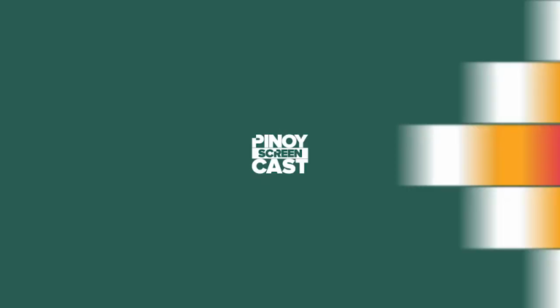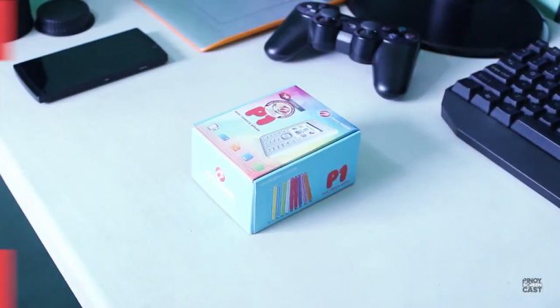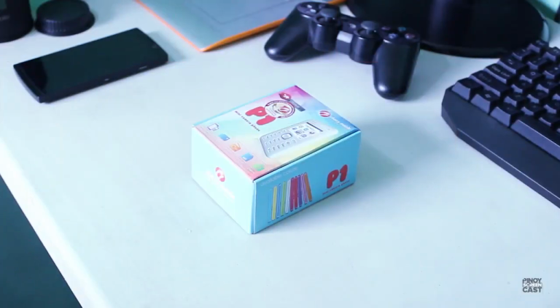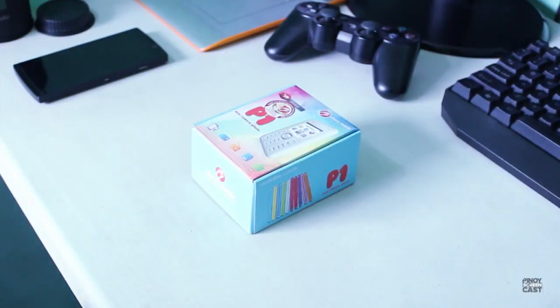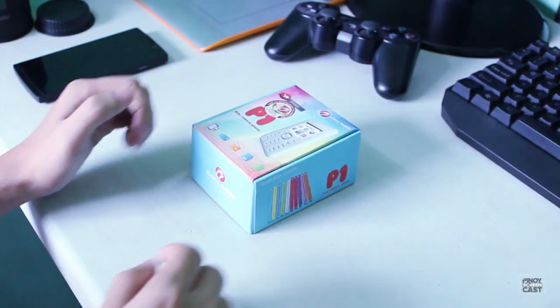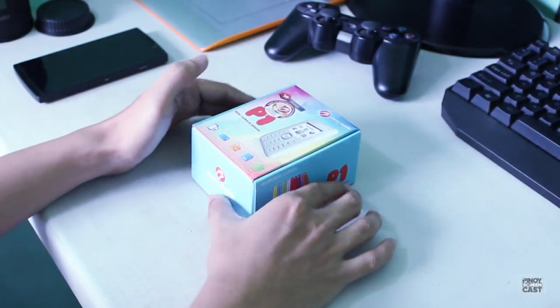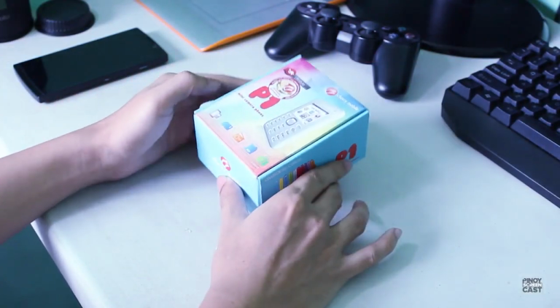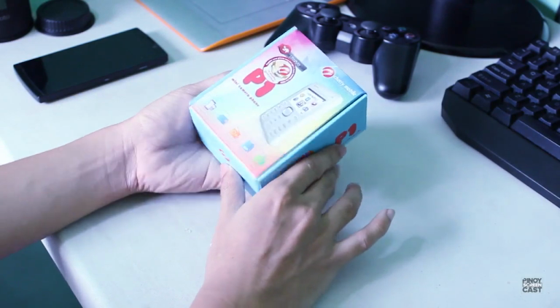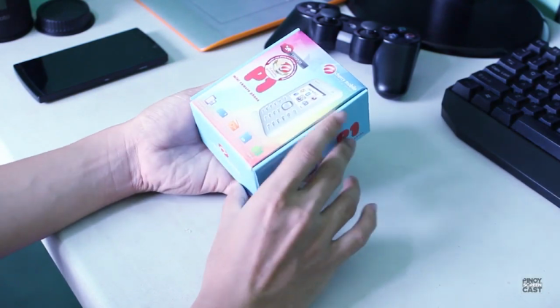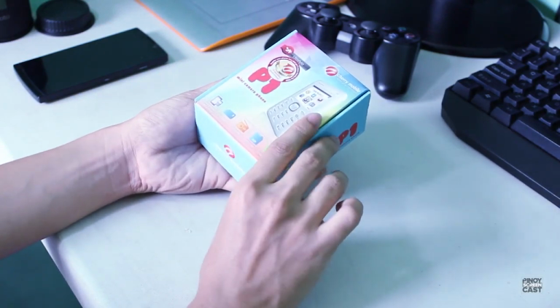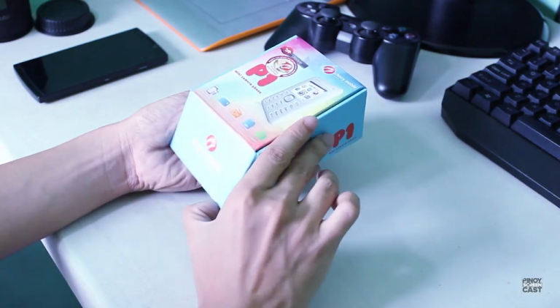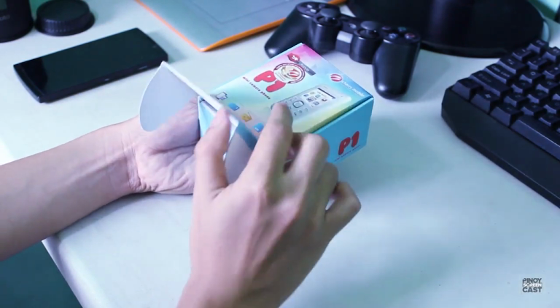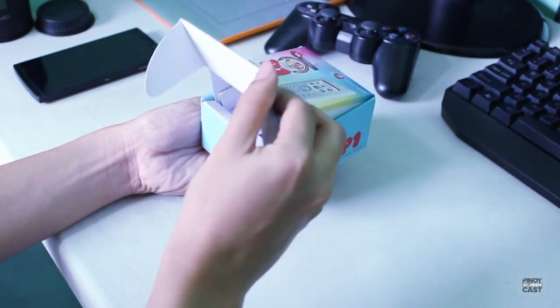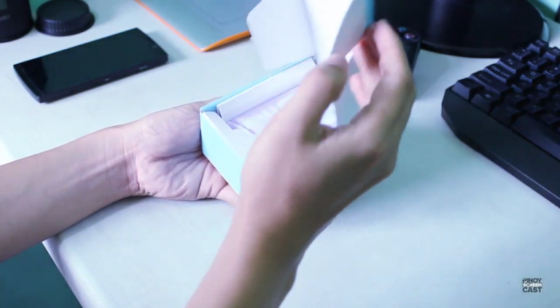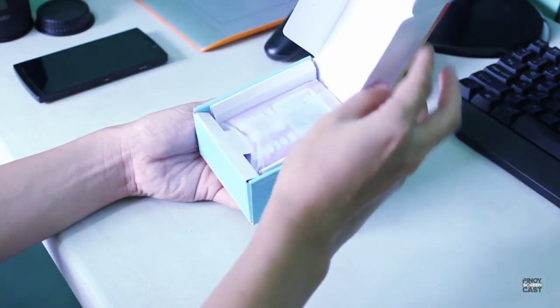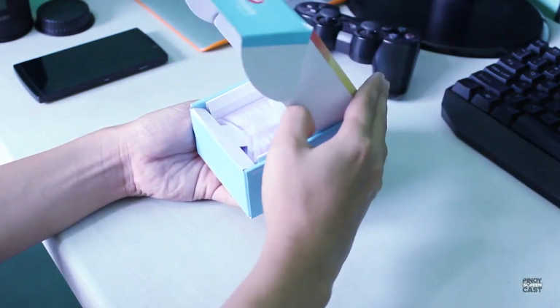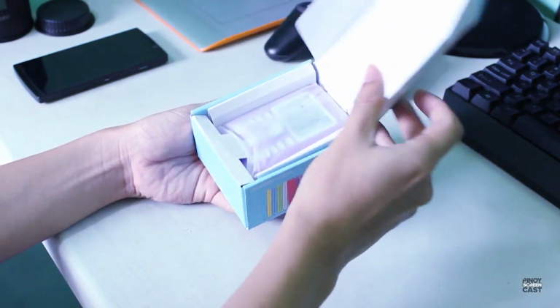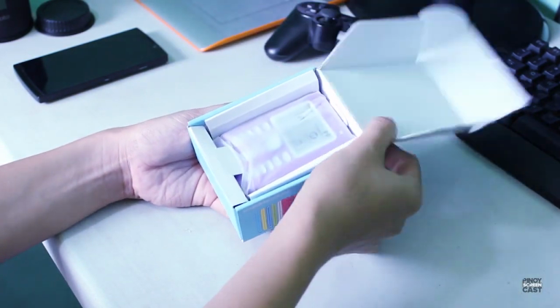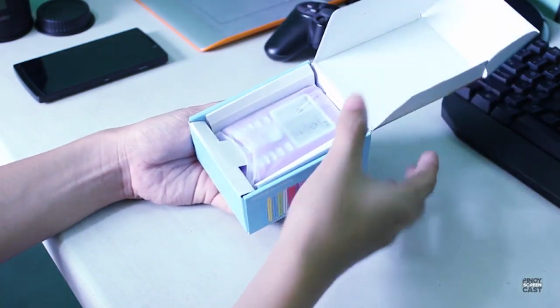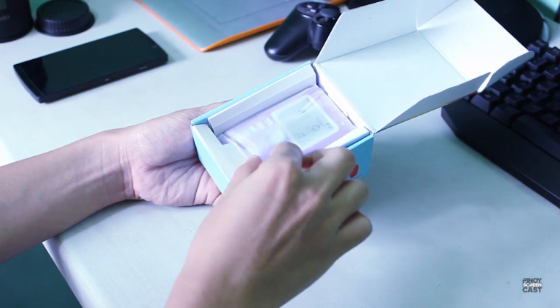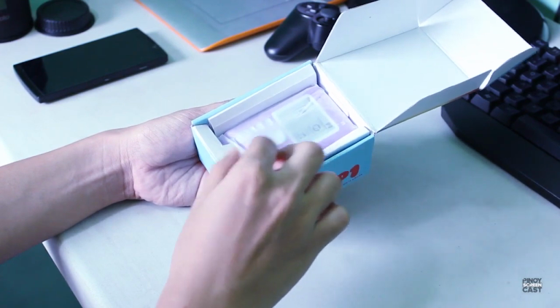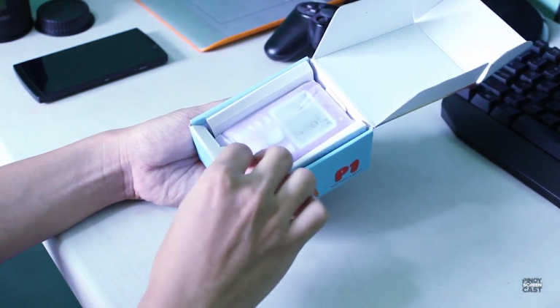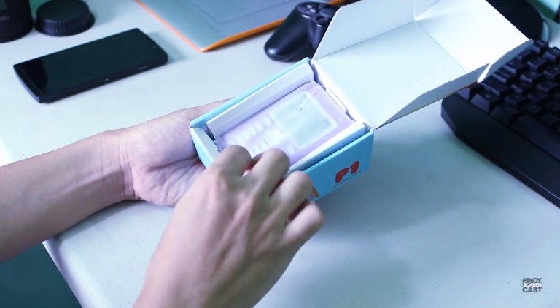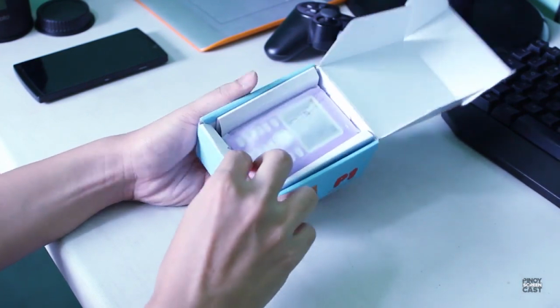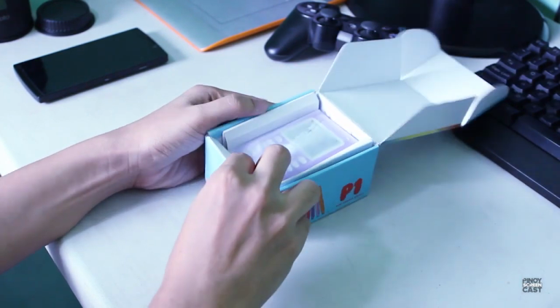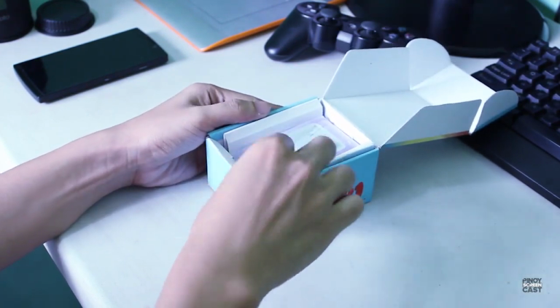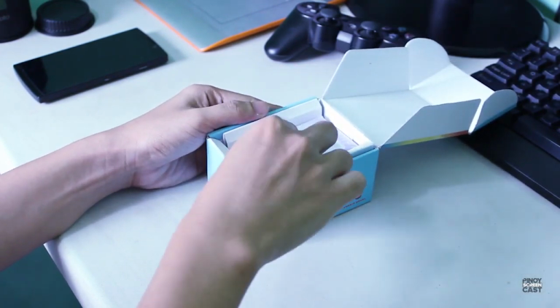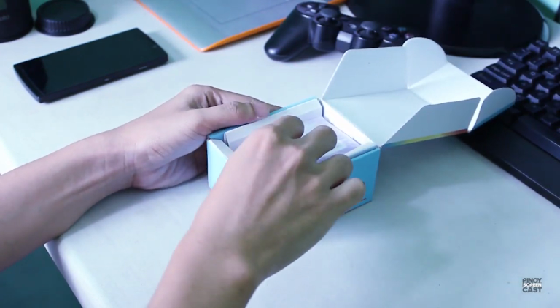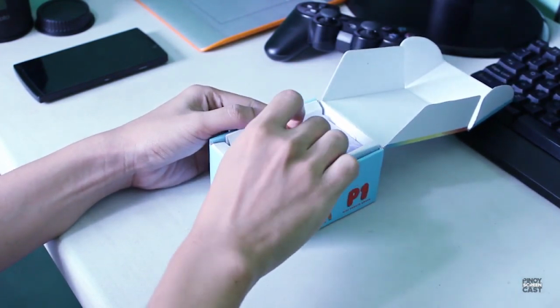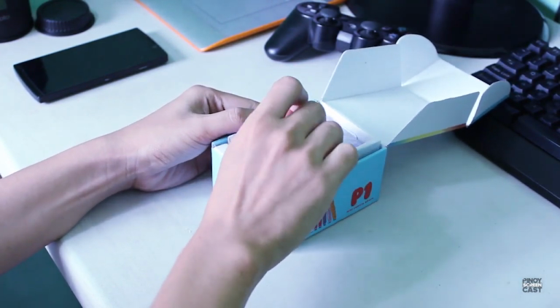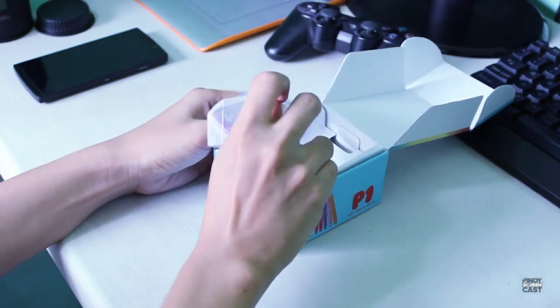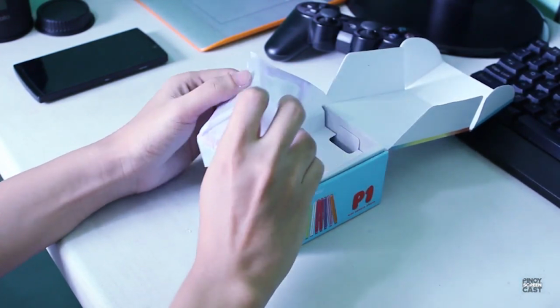Hey, what's up guys, I'm Arnavino and welcome back to Pinoy Screamcast. This is the unboxing of the Cherry Mobile P1 2013 Edition. So let's start unboxing this so we can set it up.